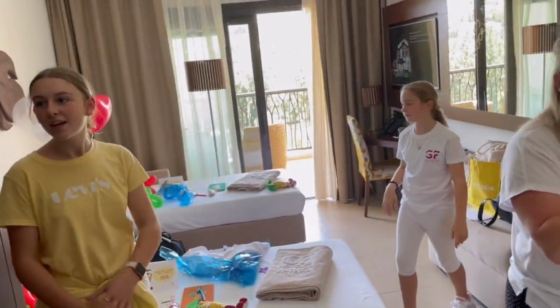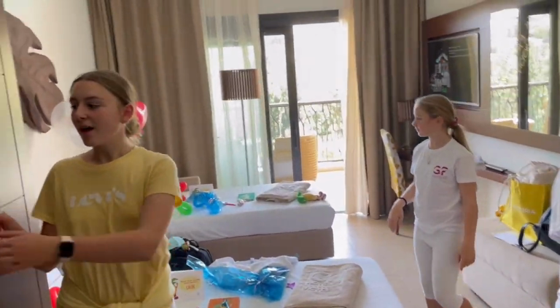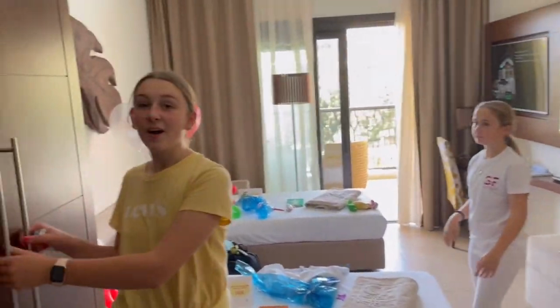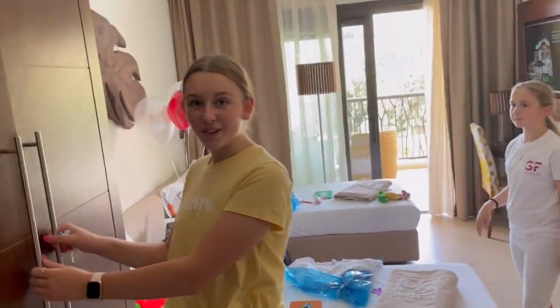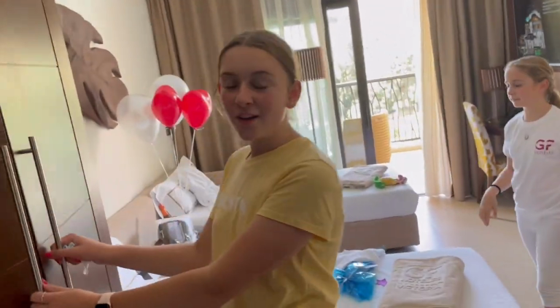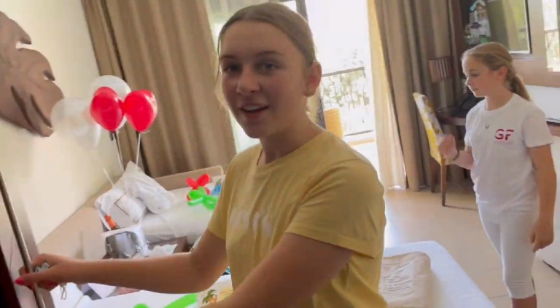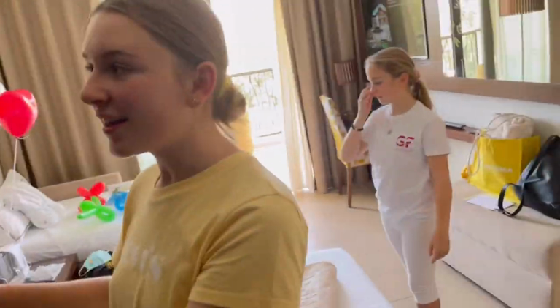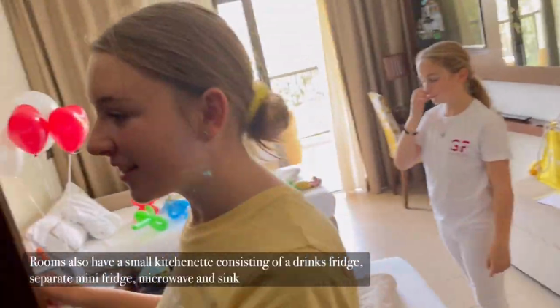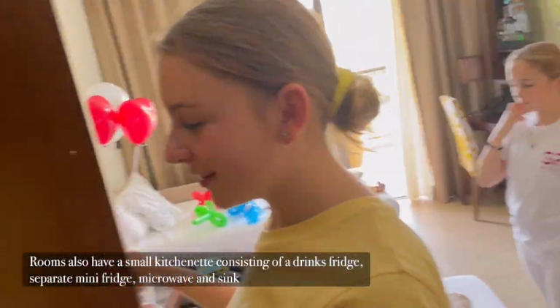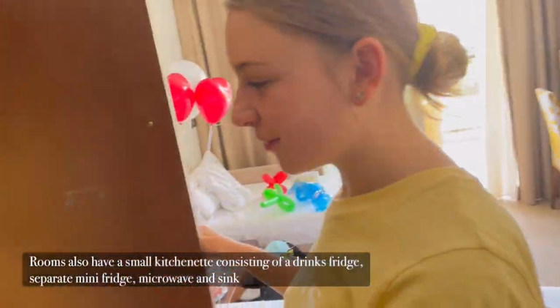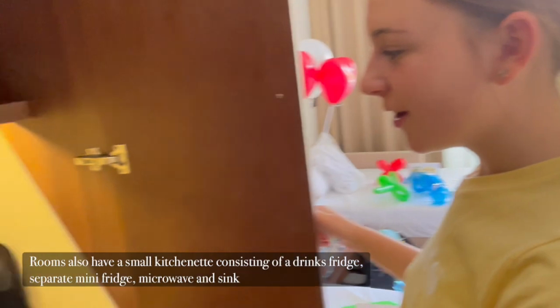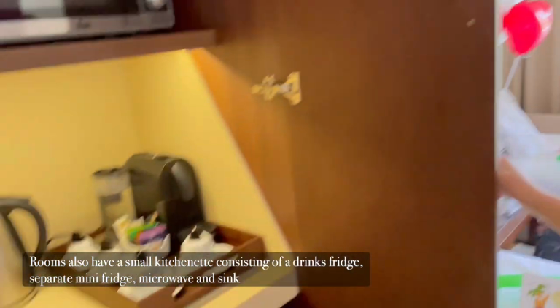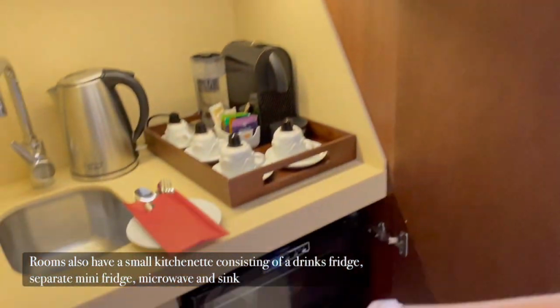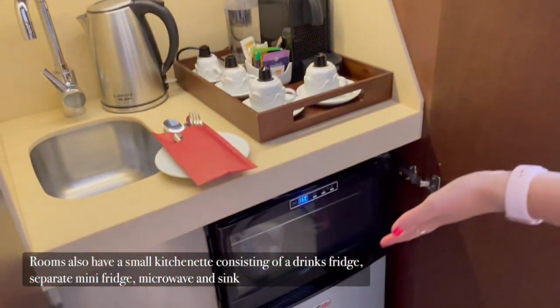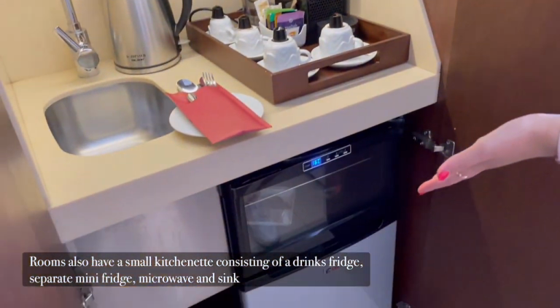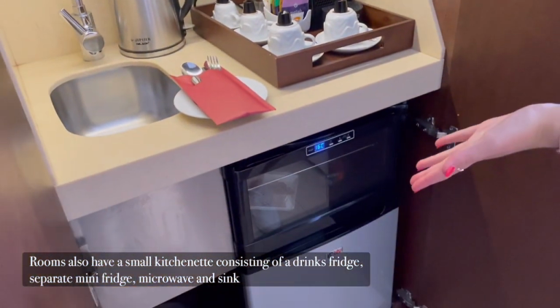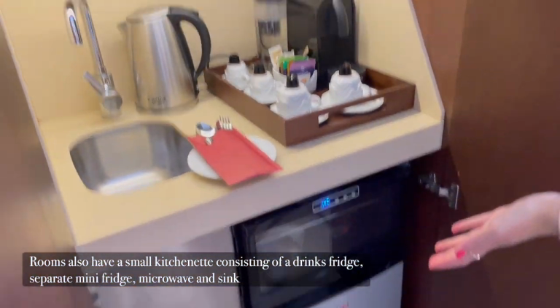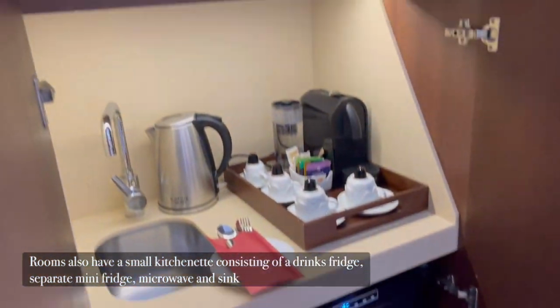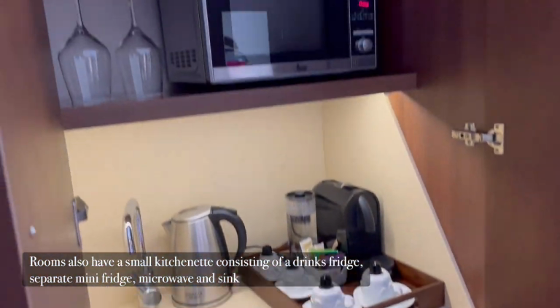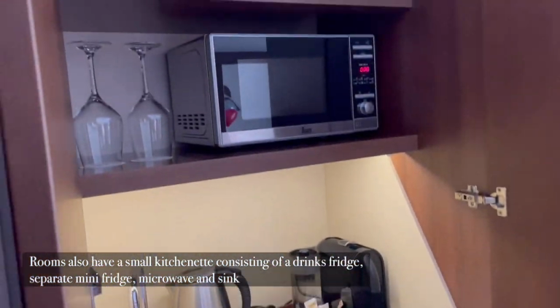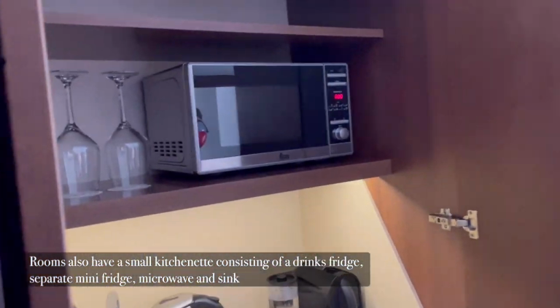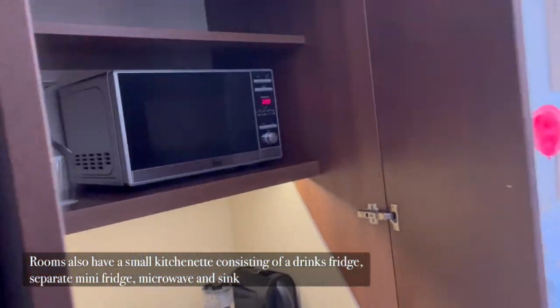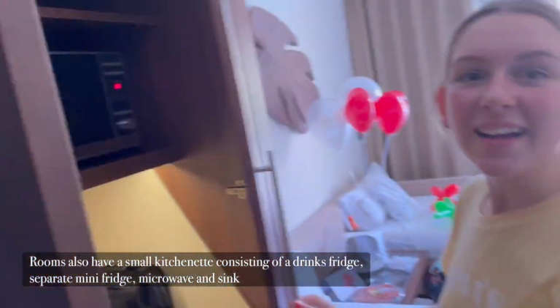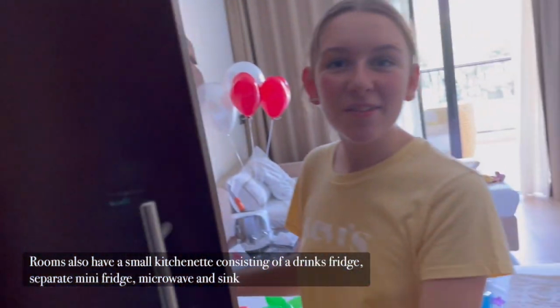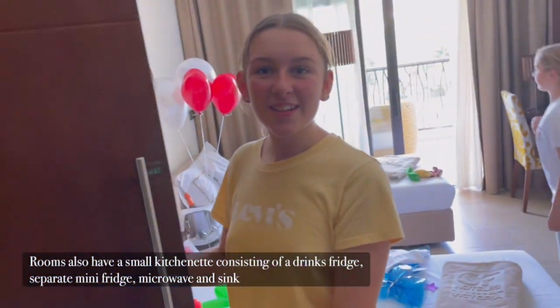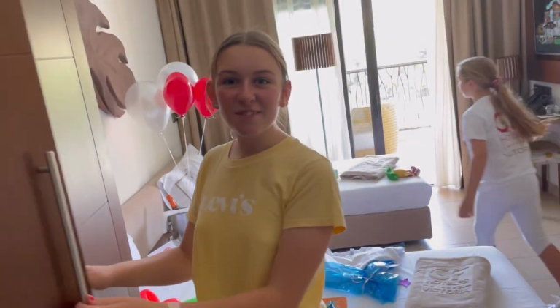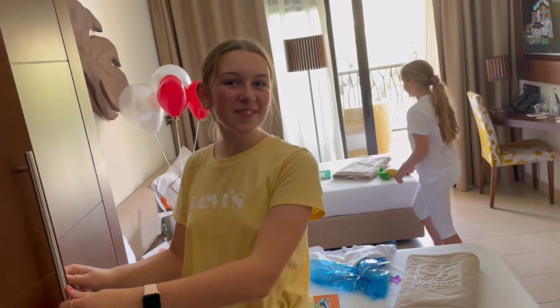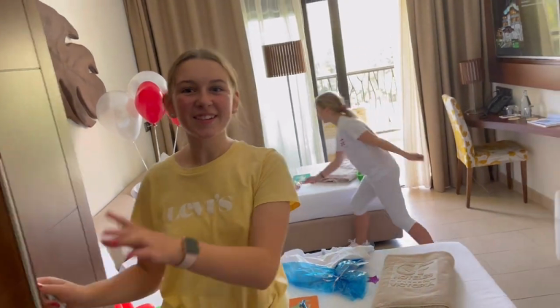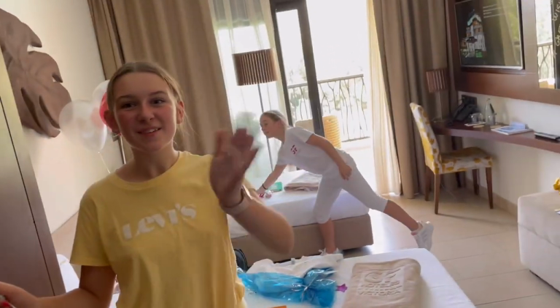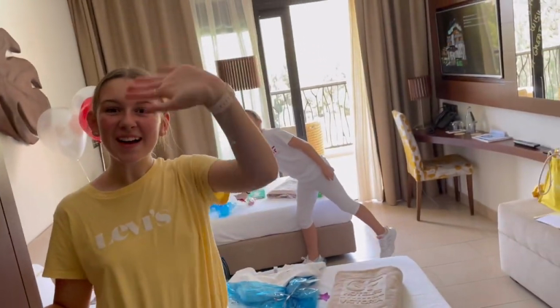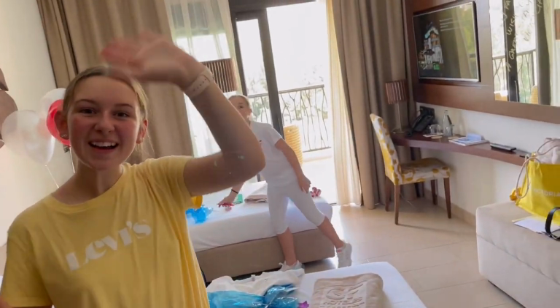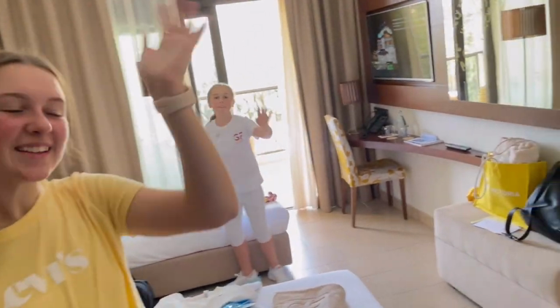And also as another addition to the room, we have a tiny little kitchen. Thank you for watching our room tour! Bye! Bye!